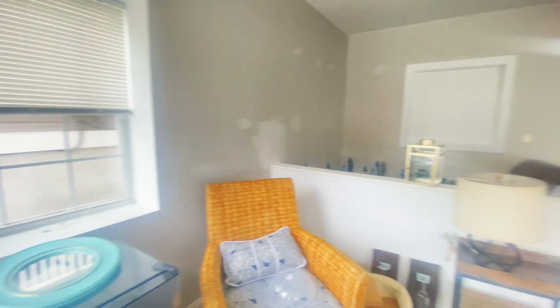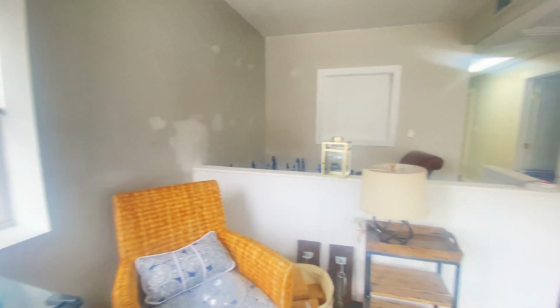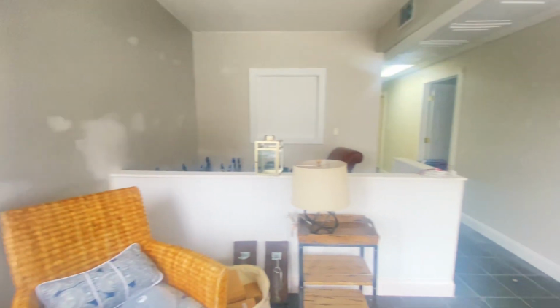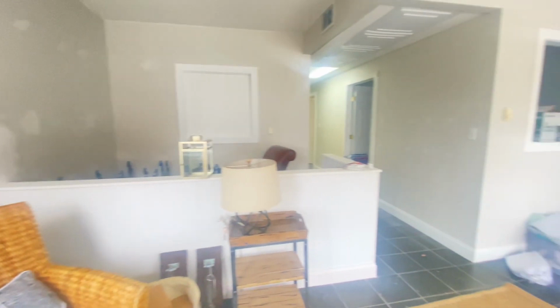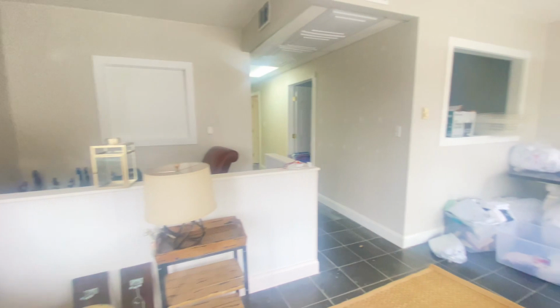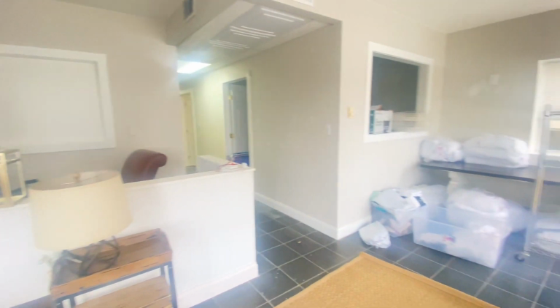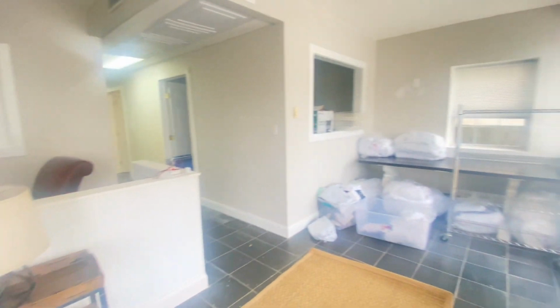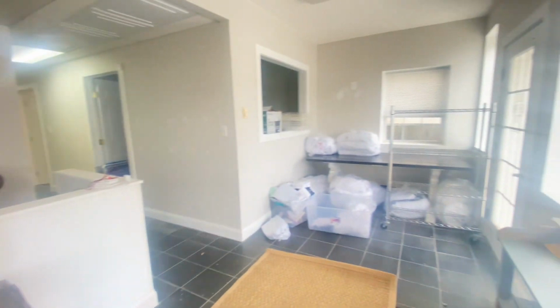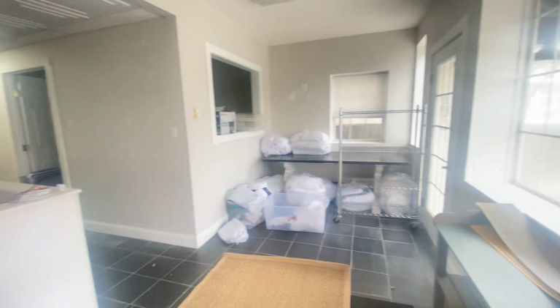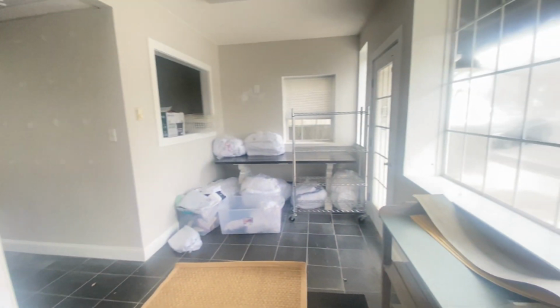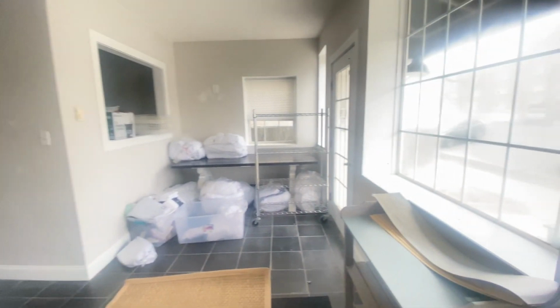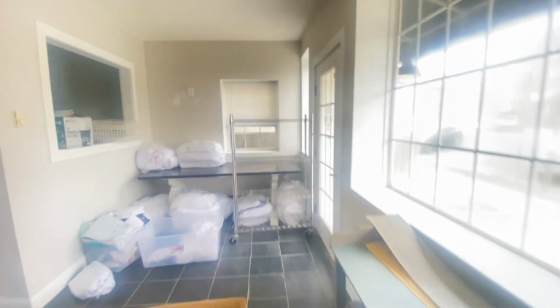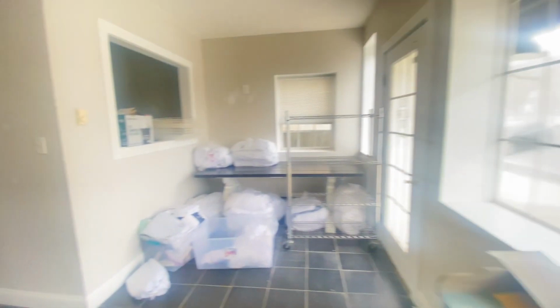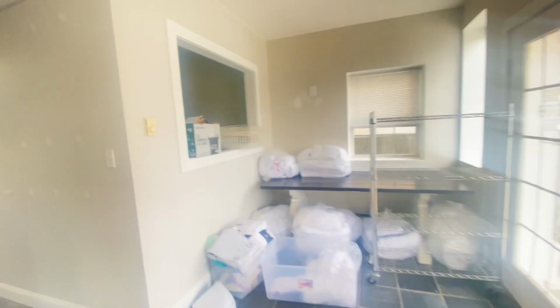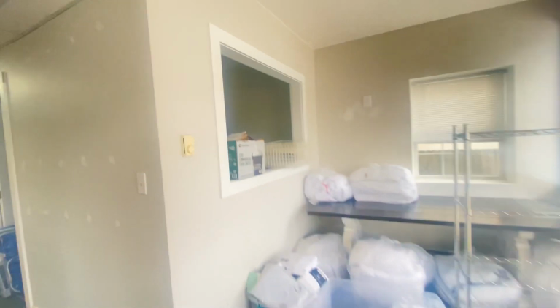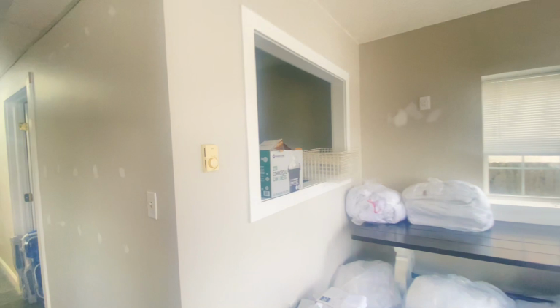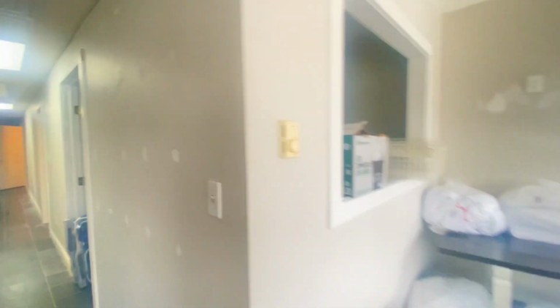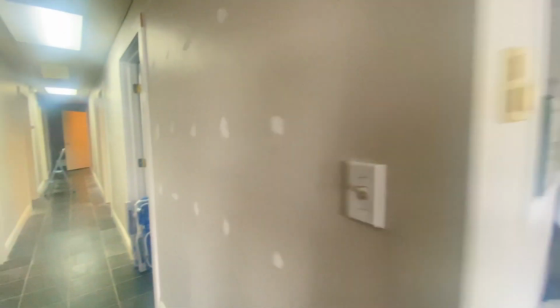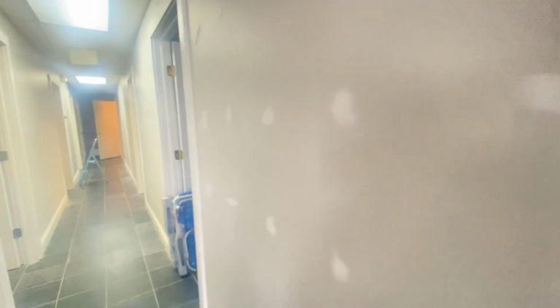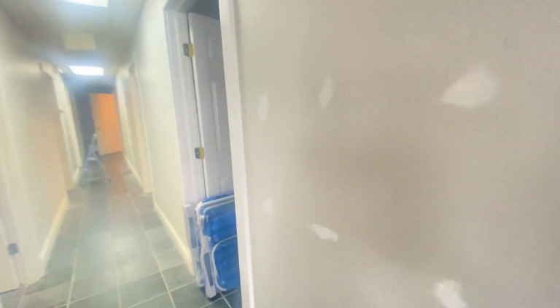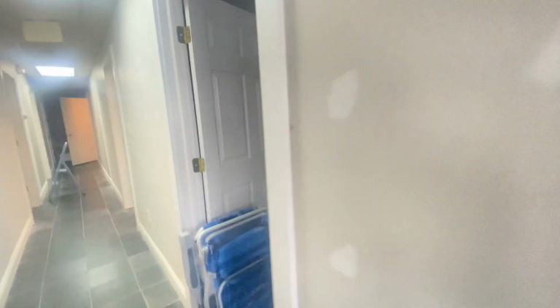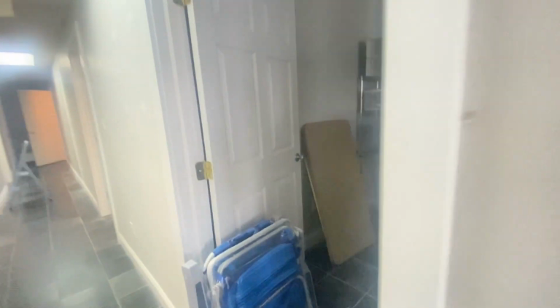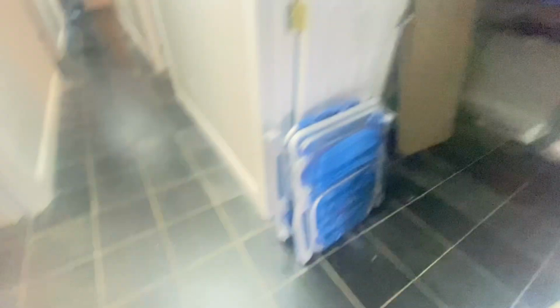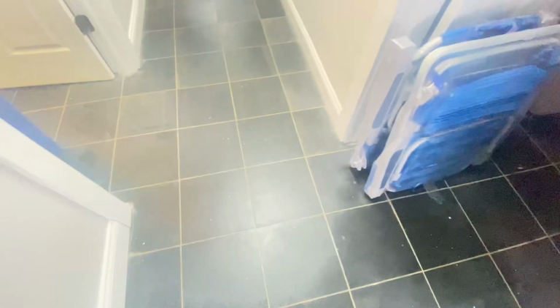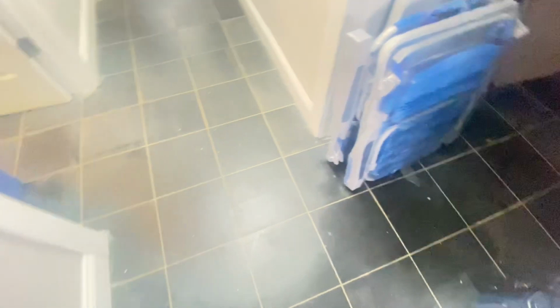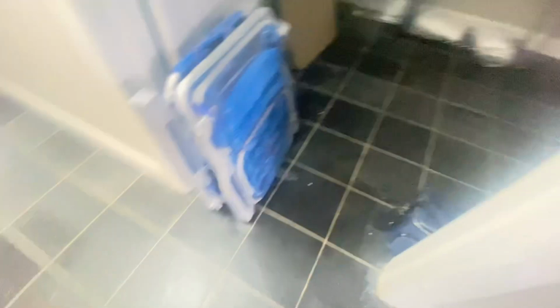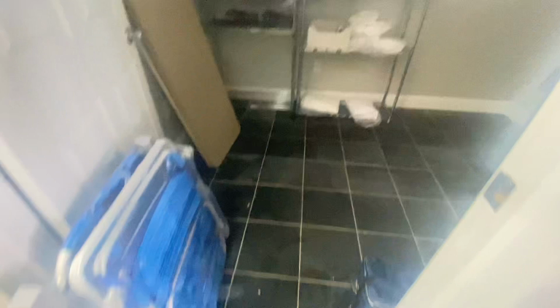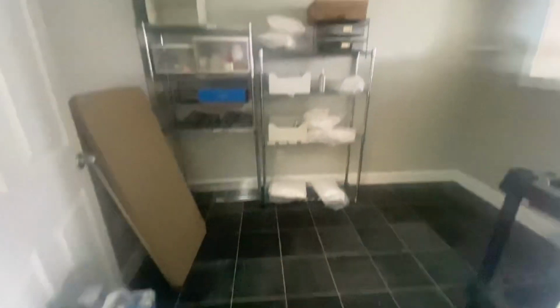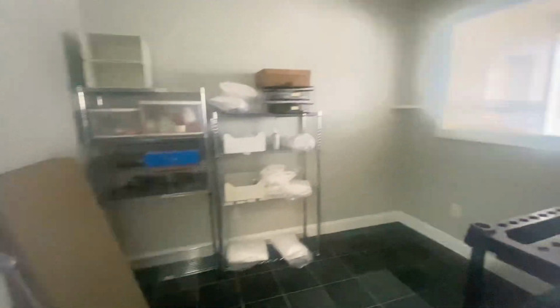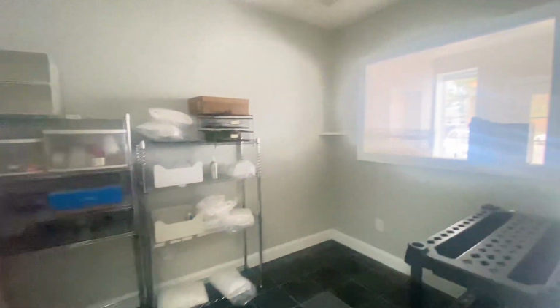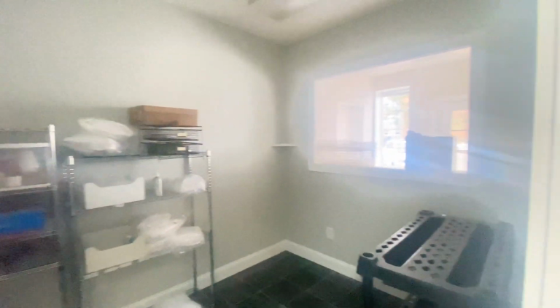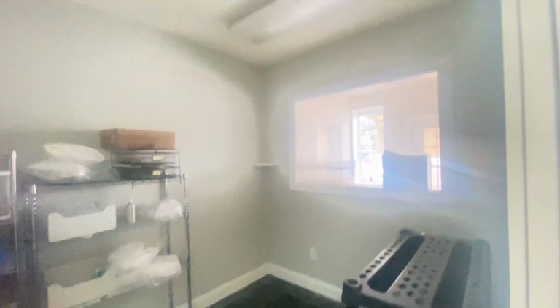This is the main foyer. The floors are not bad. They're currently using it for storage.